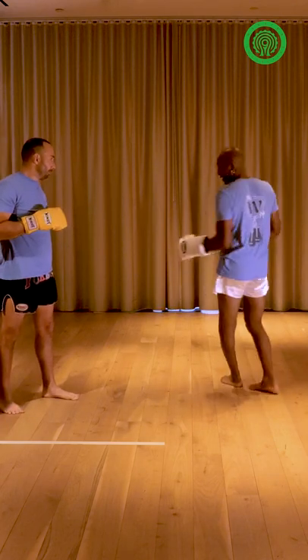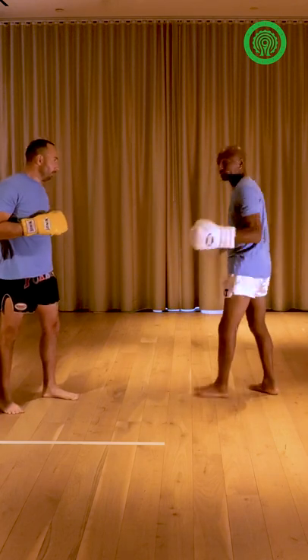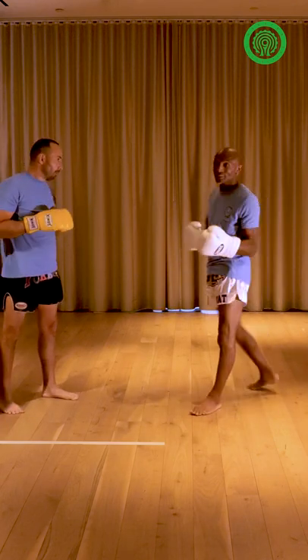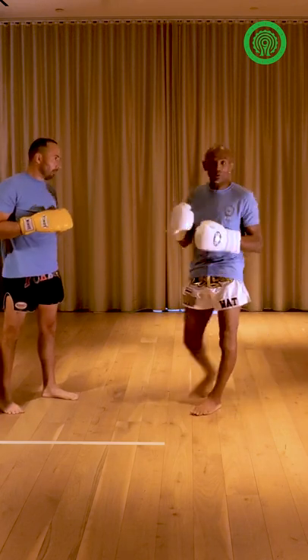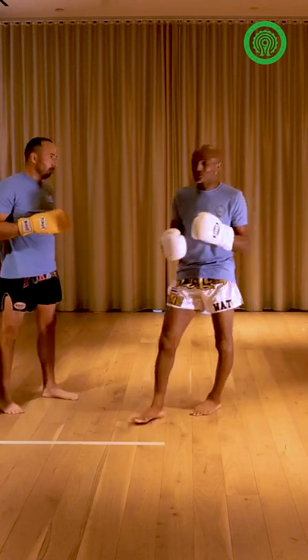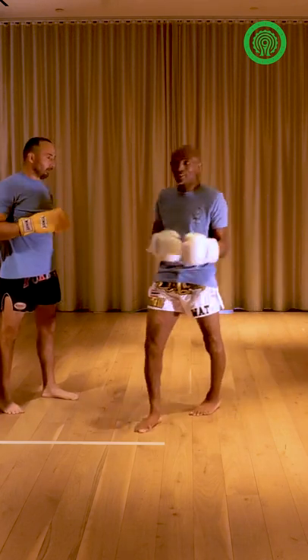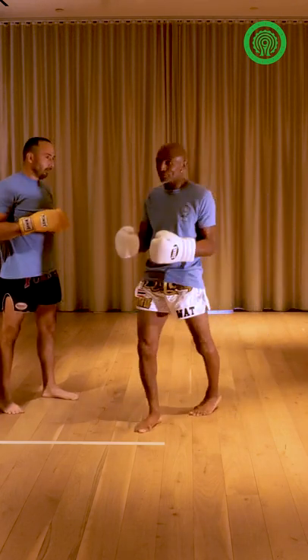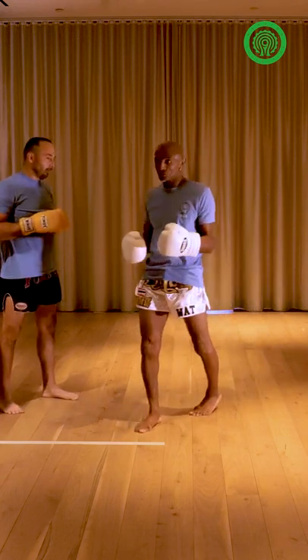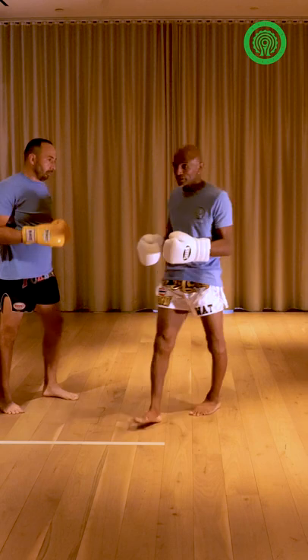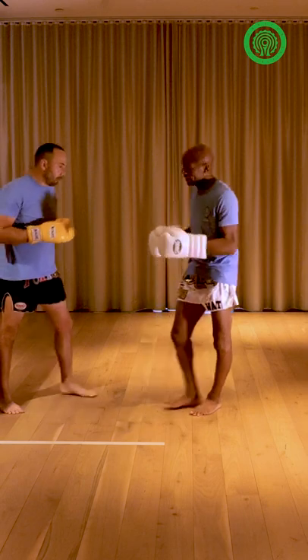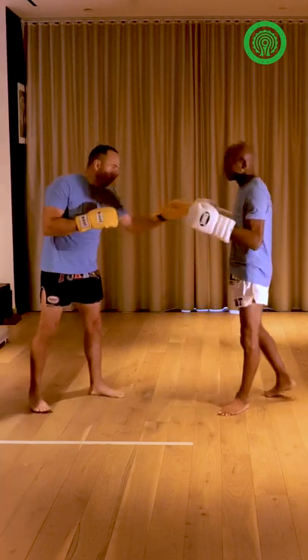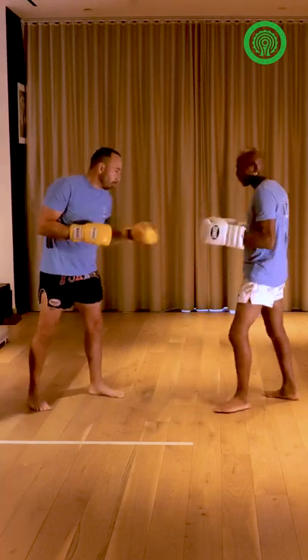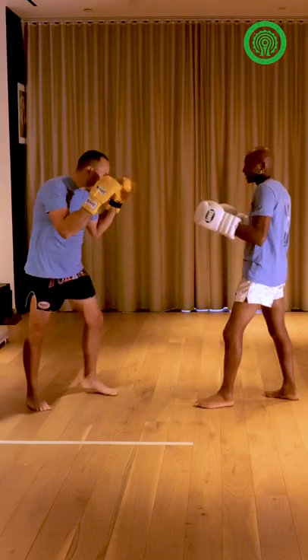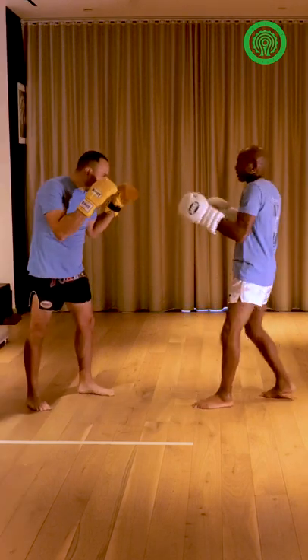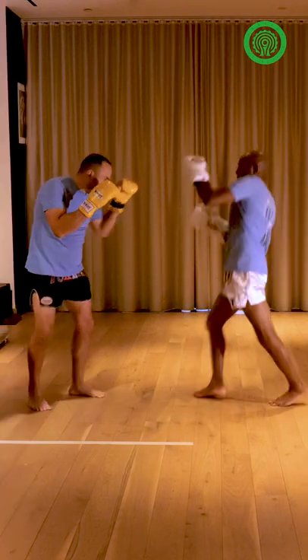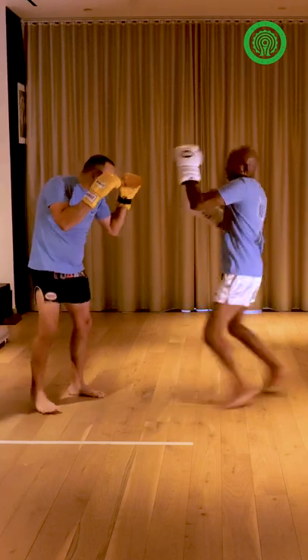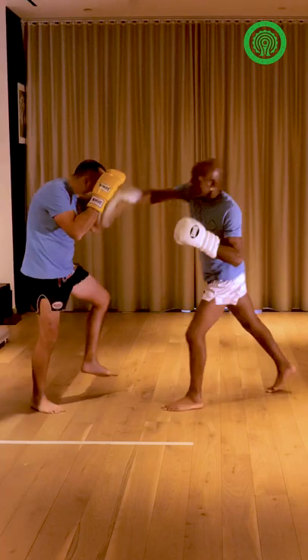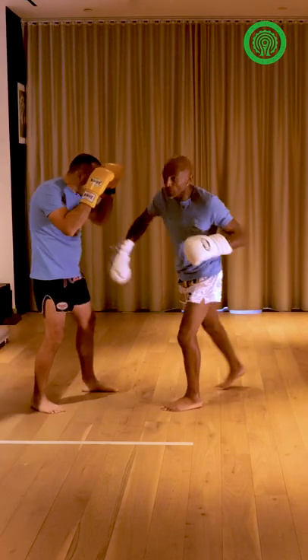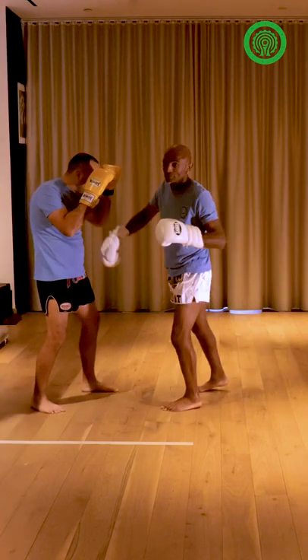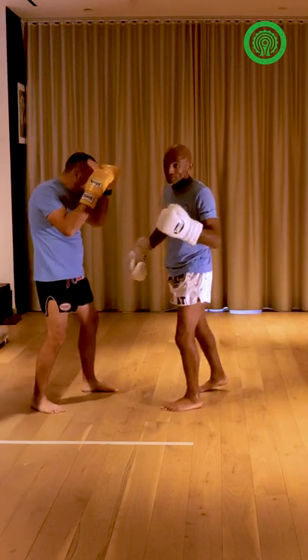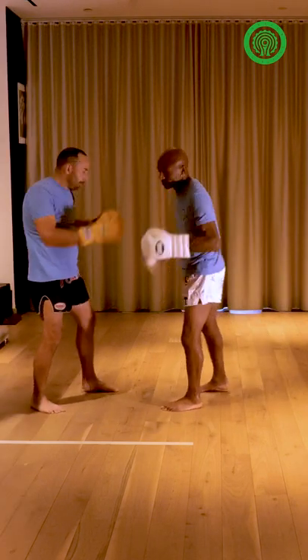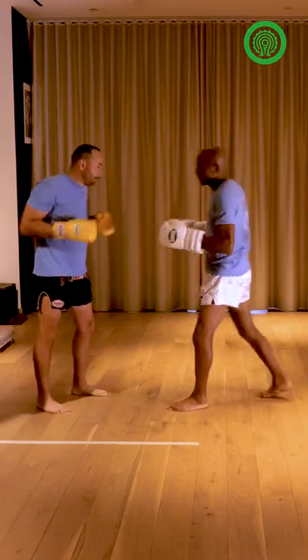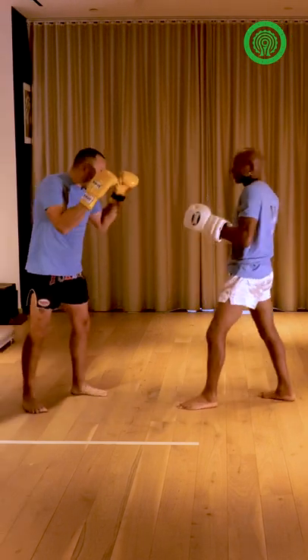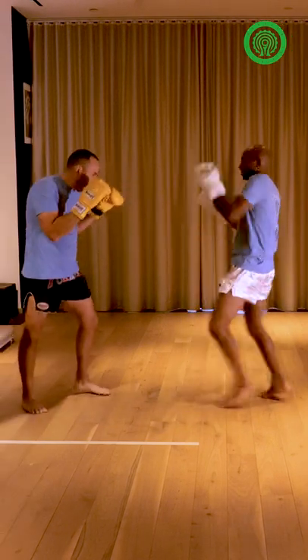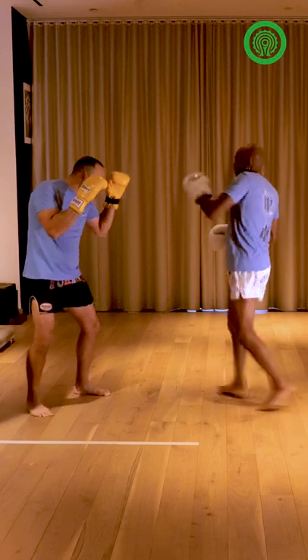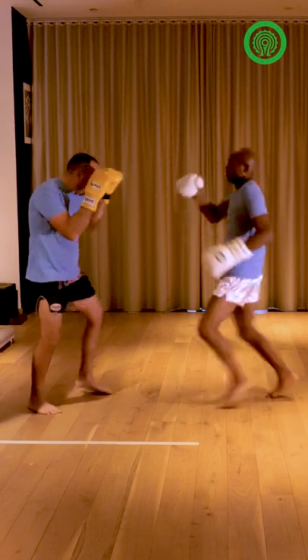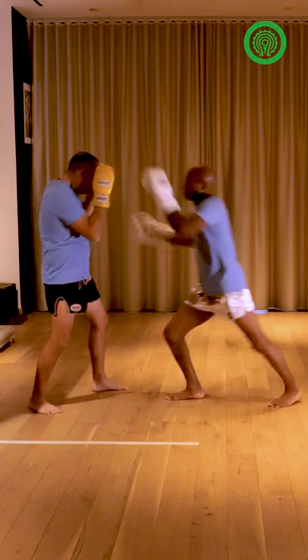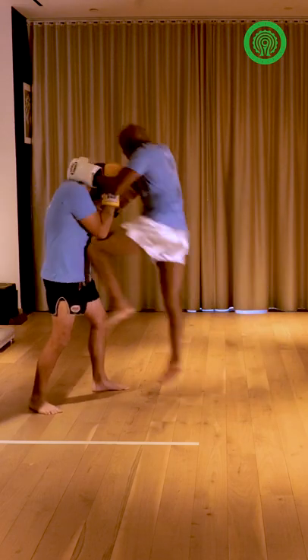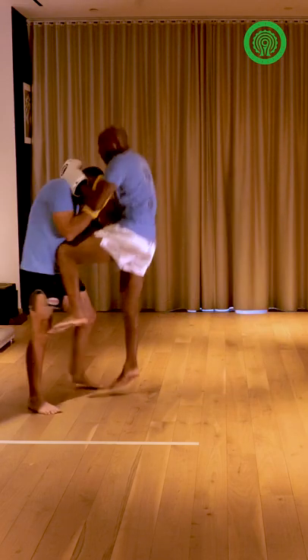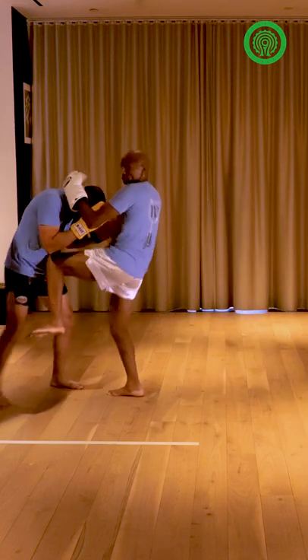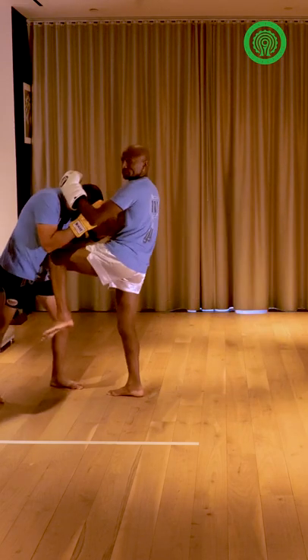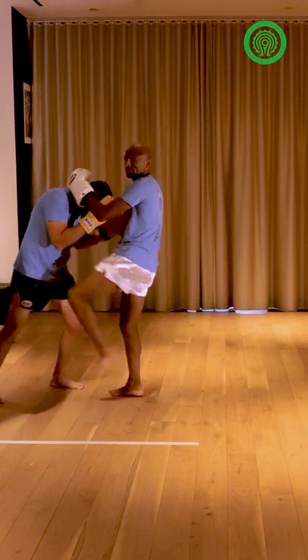And I can change that to punch, knee, whatever I want to do. It's up to when I start going boom down the middle — you sit in, boom, with the knee.